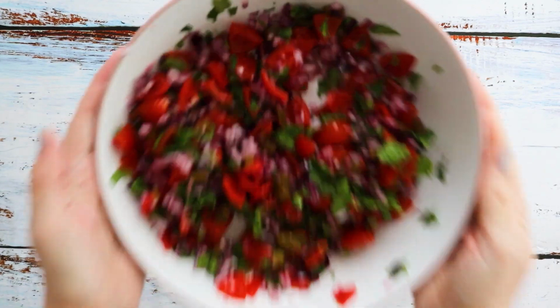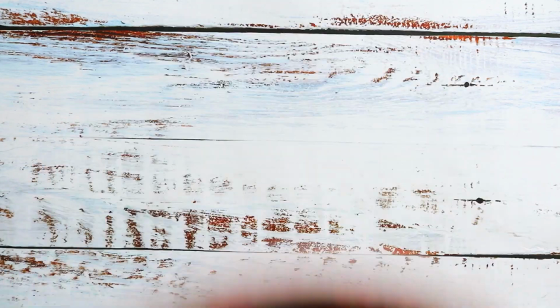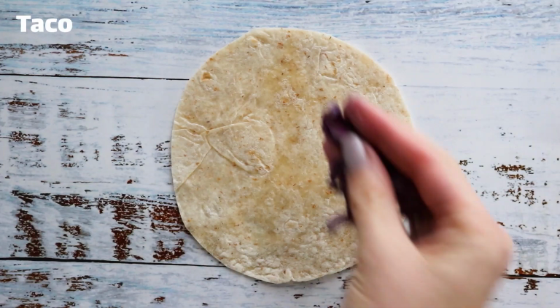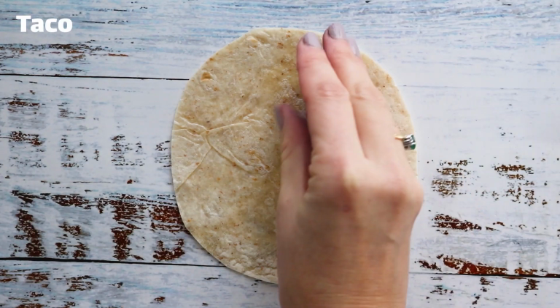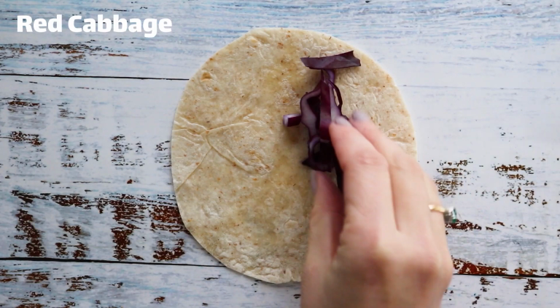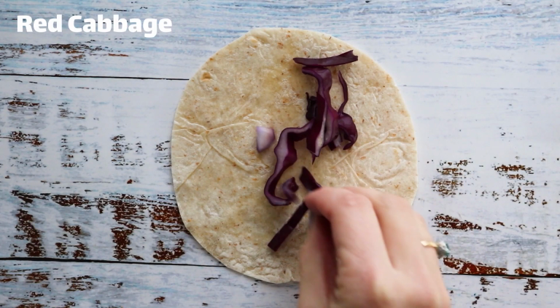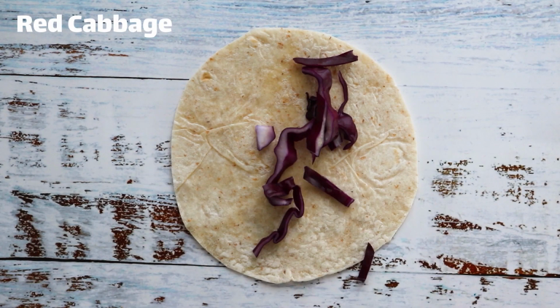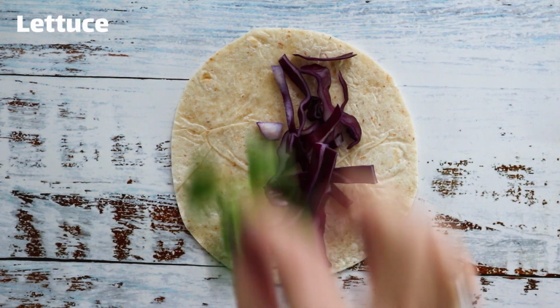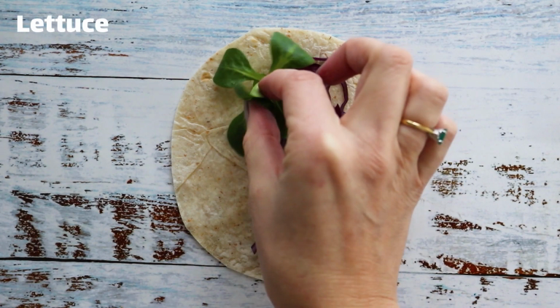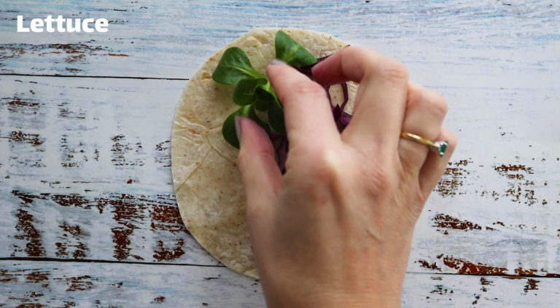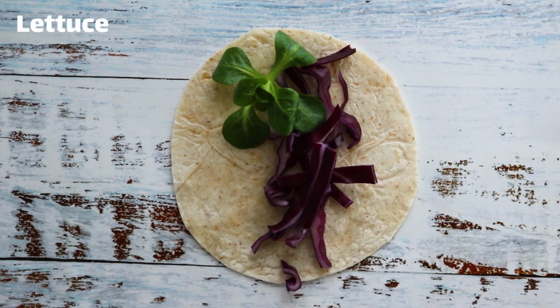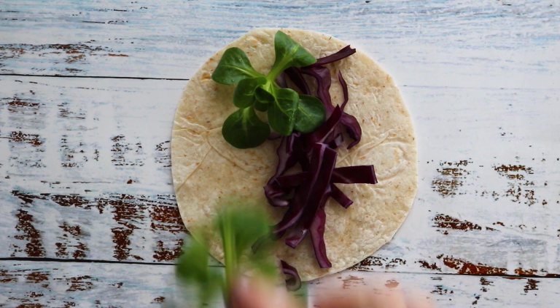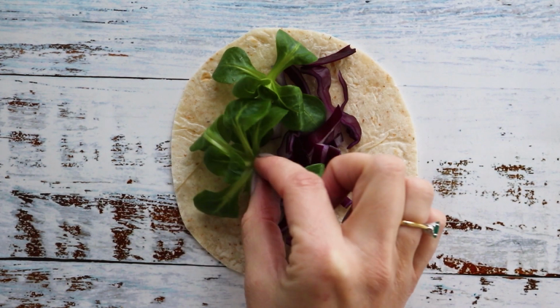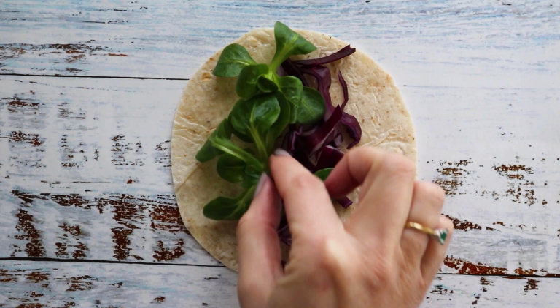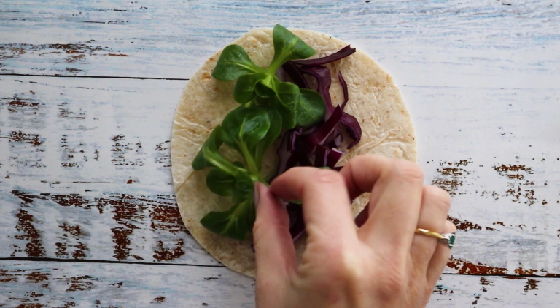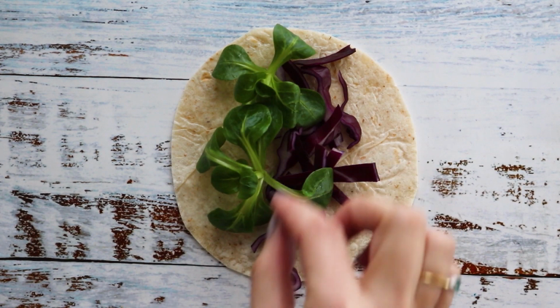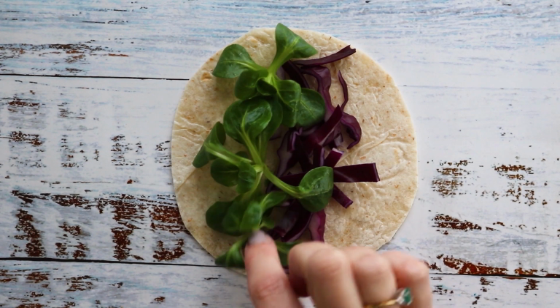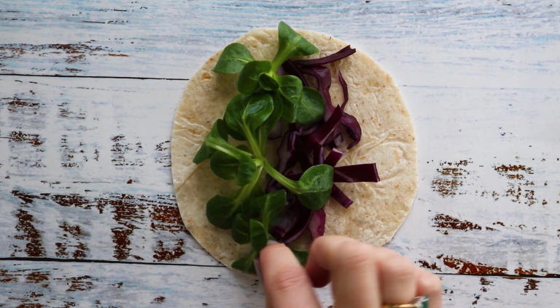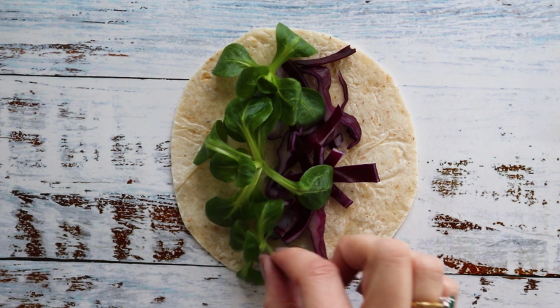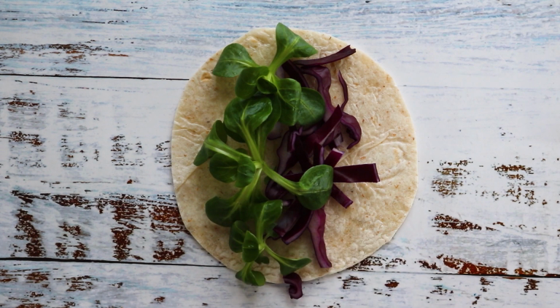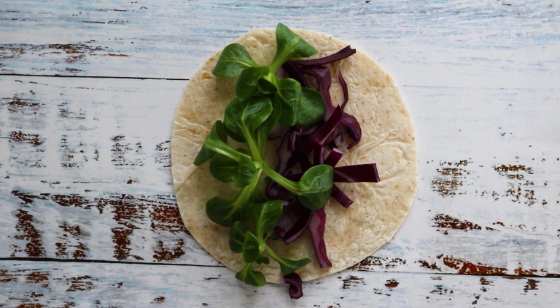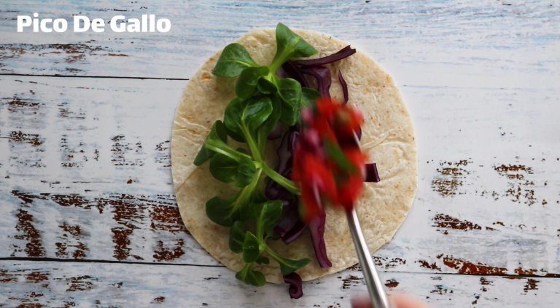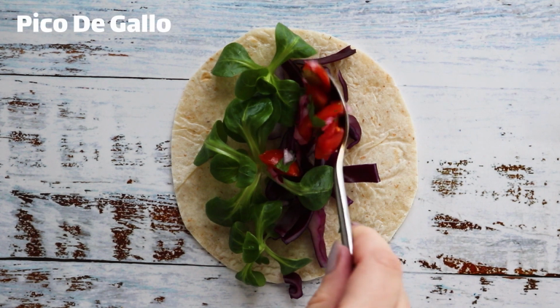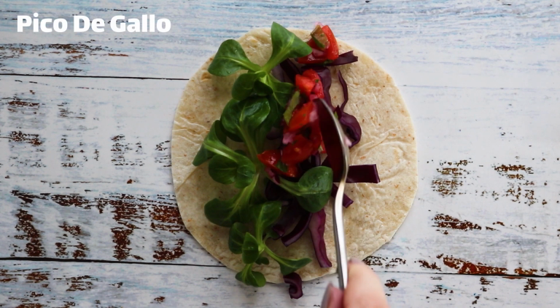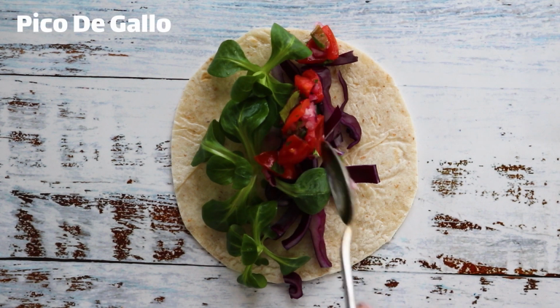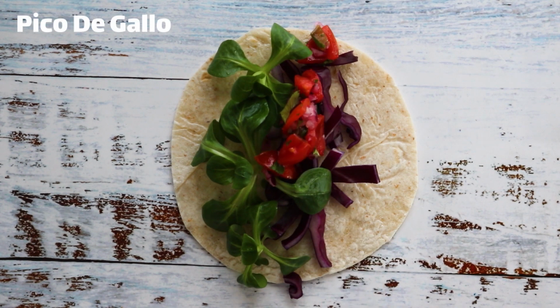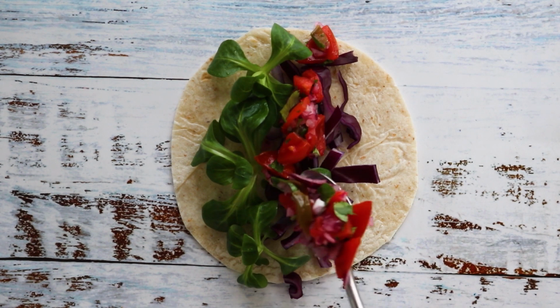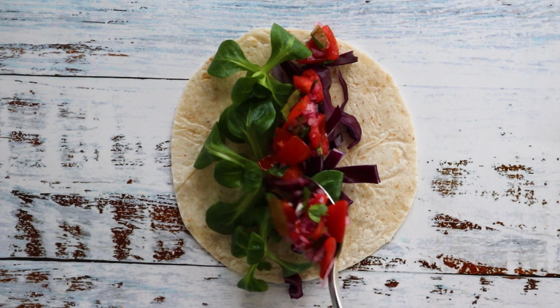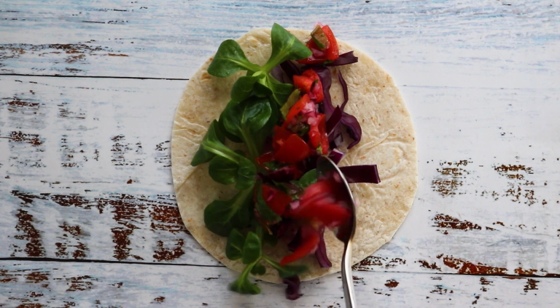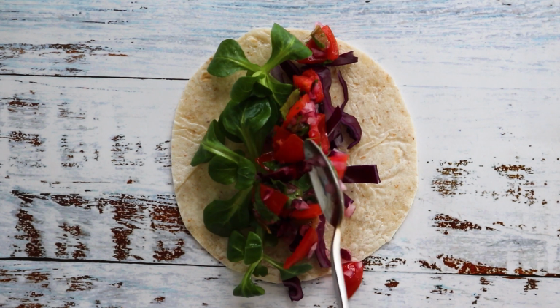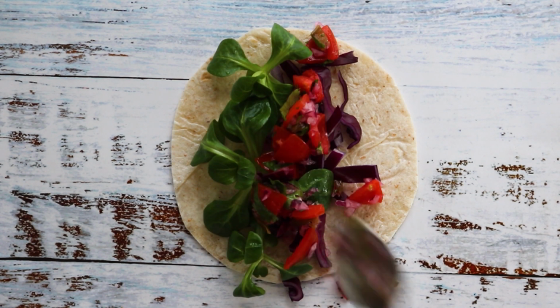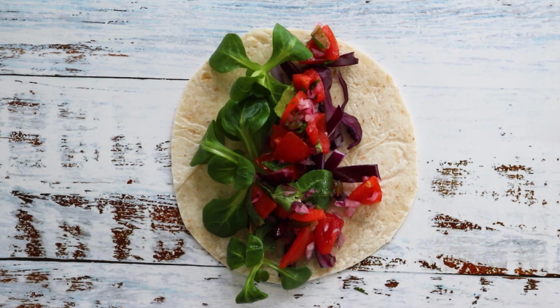To assemble the tacos, add some red cabbage, lettuce, pico de gallo, and a dollop of guacamole.